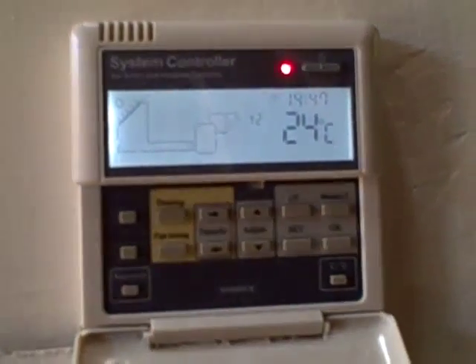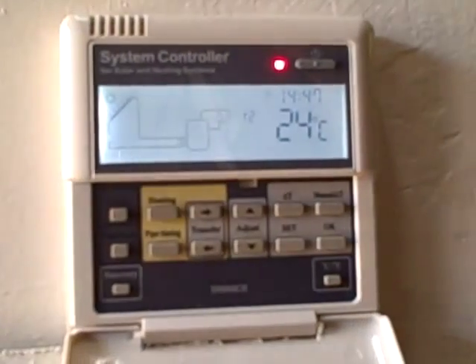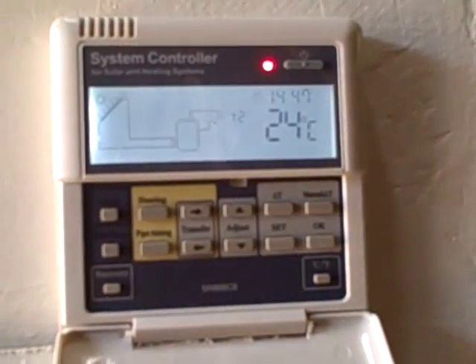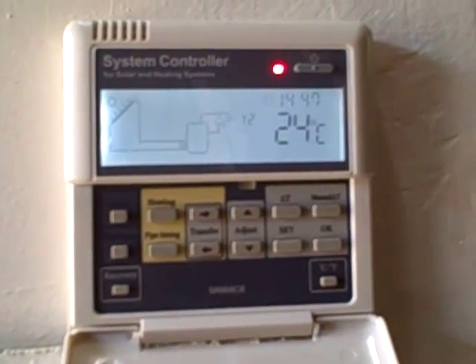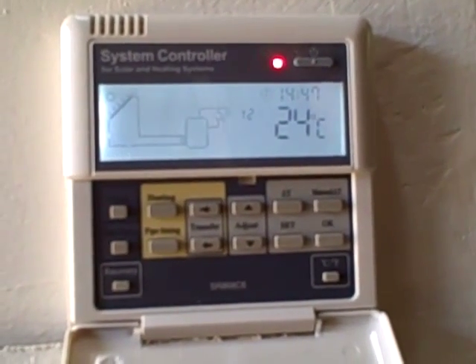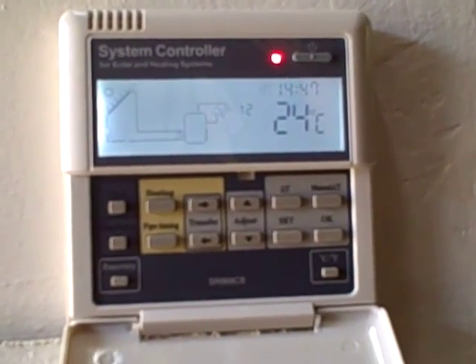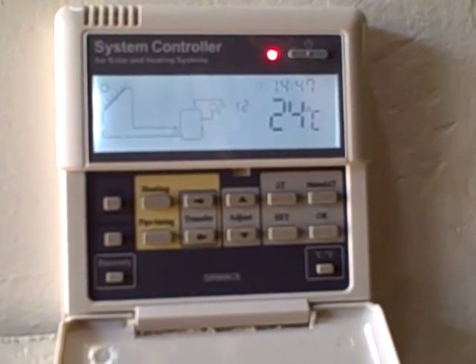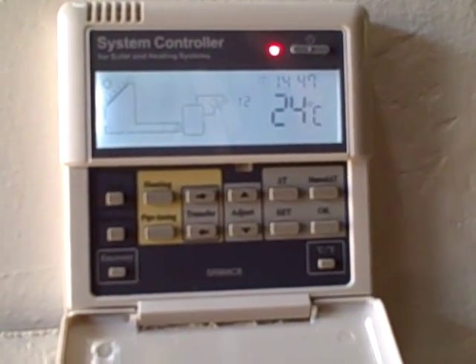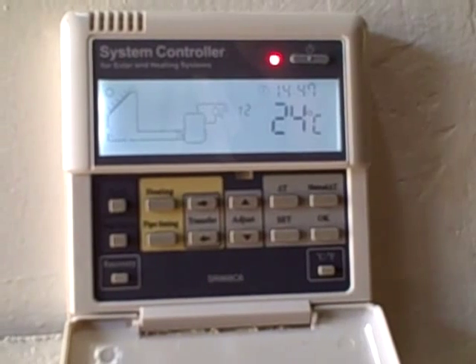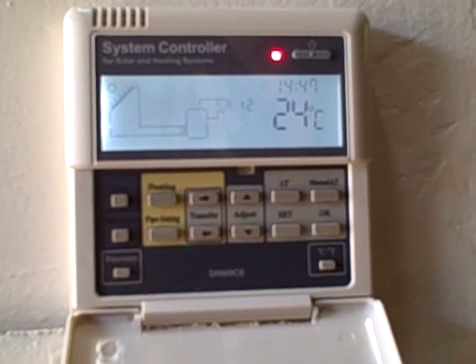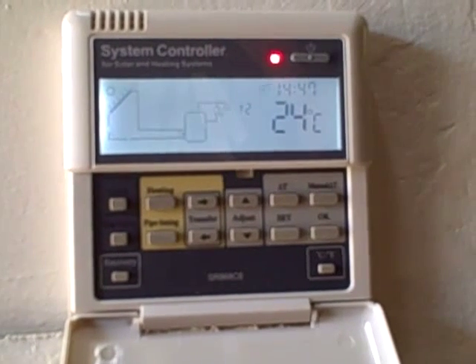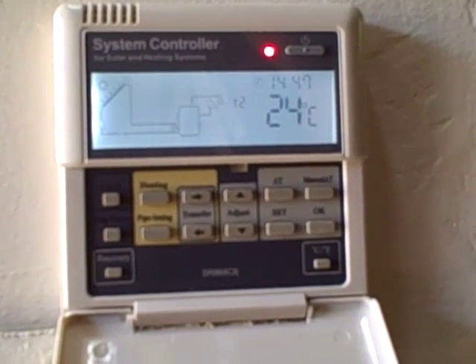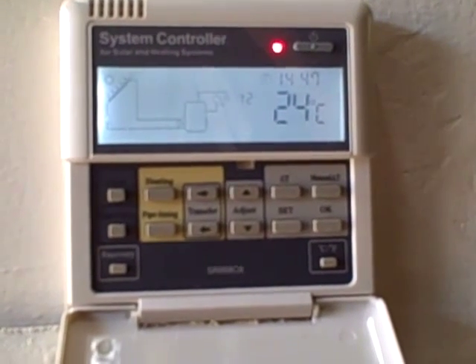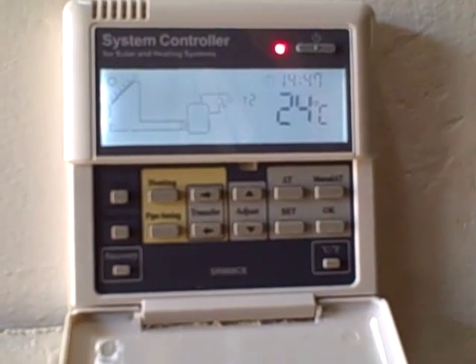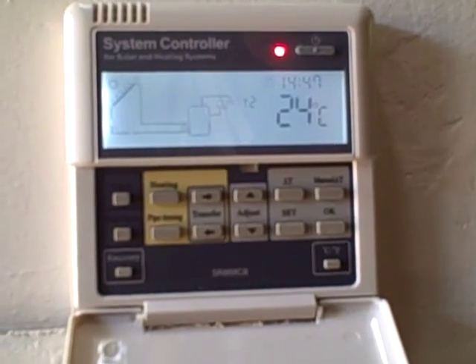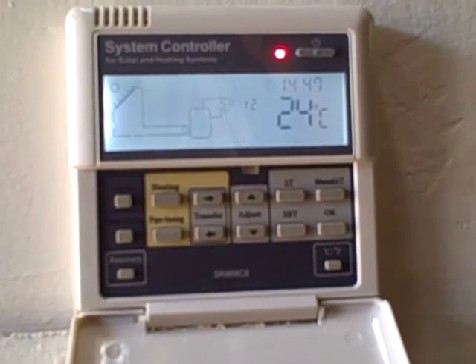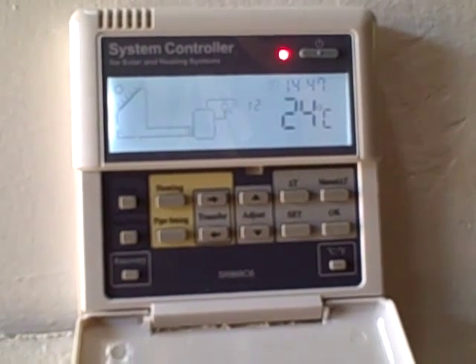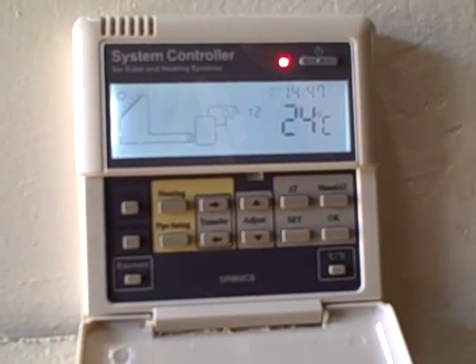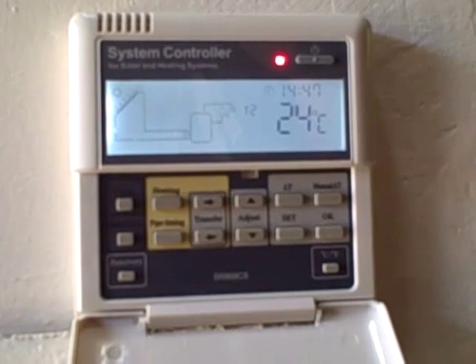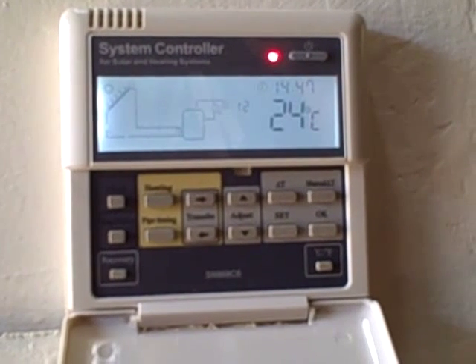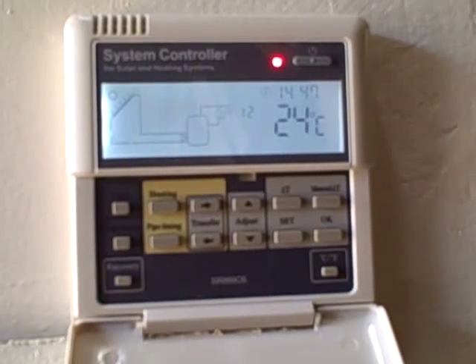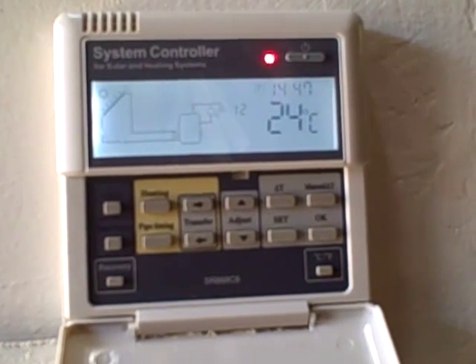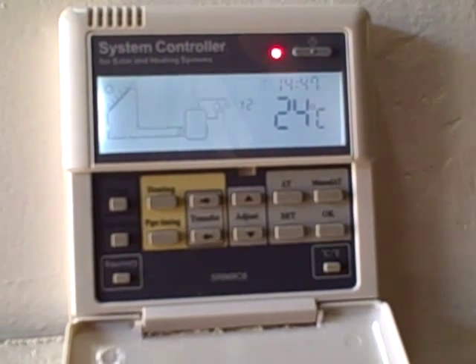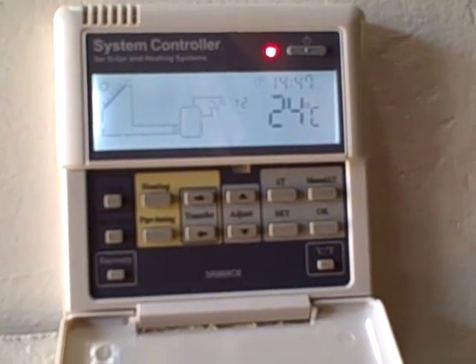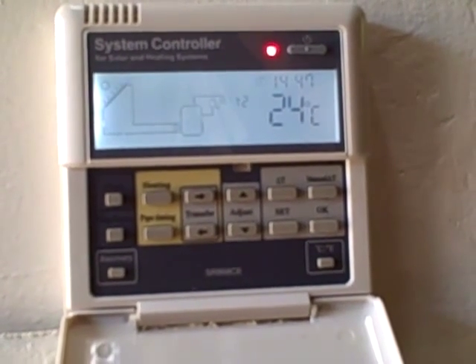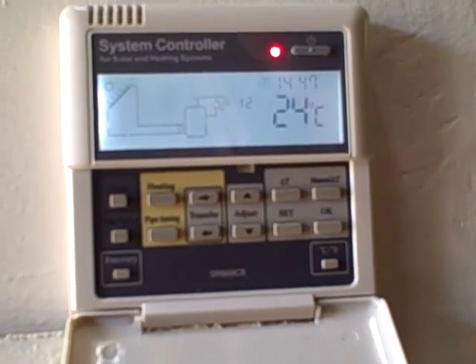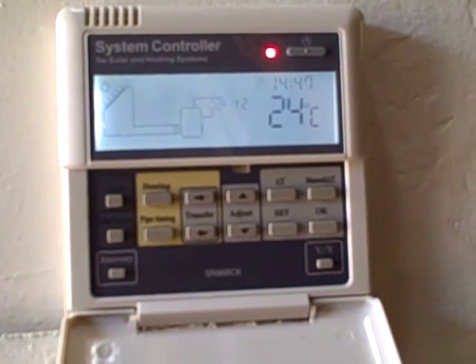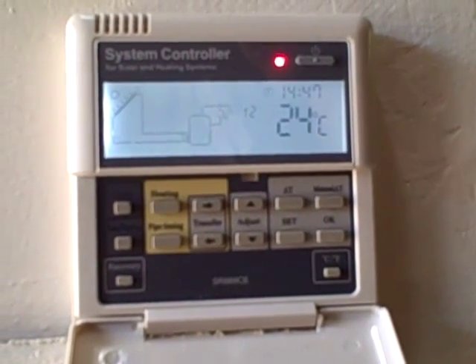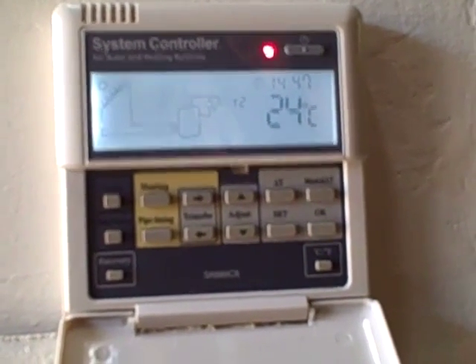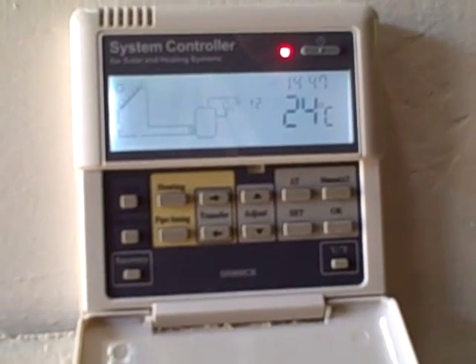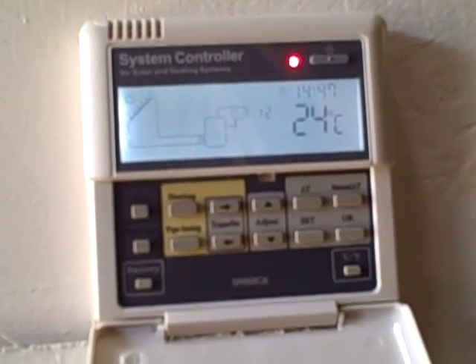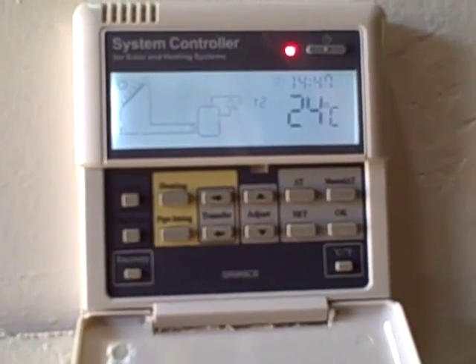This is a system controller, the SR868C6 controller. What we're going to do is have a look at how we can set the clock, how we can set the different heating time settings, and also how we can set or turn on a manual heating.